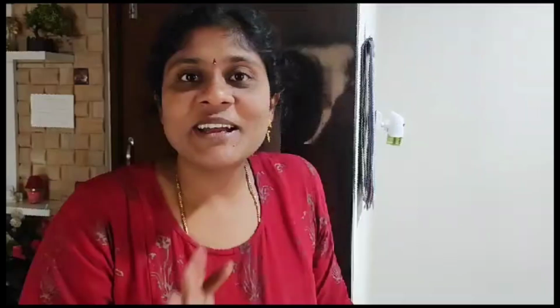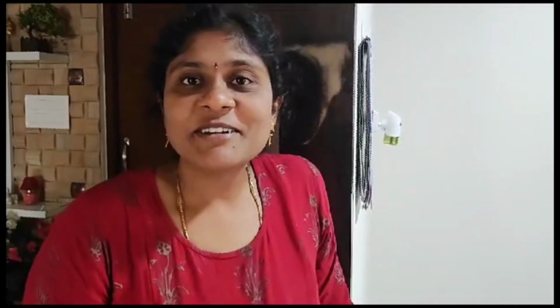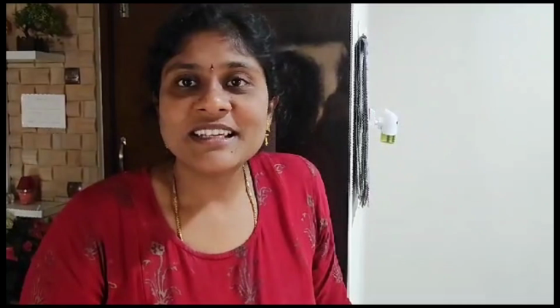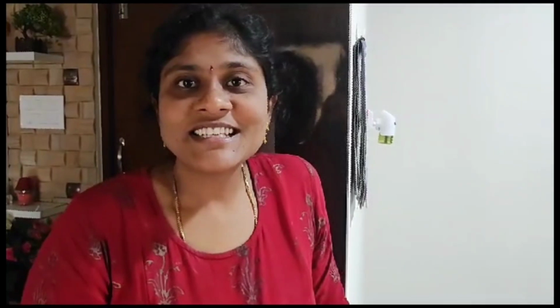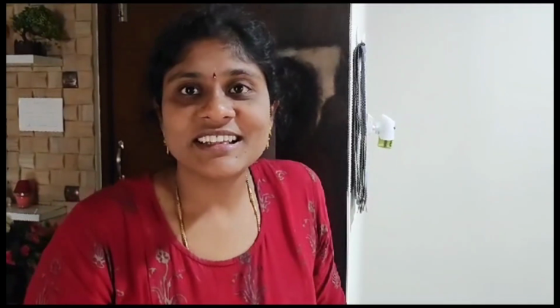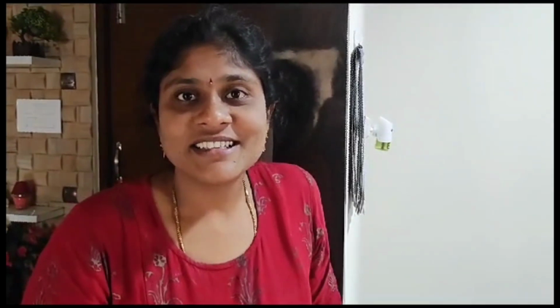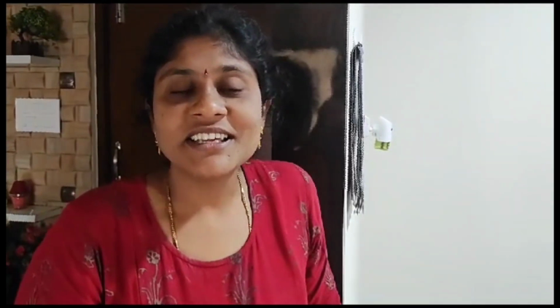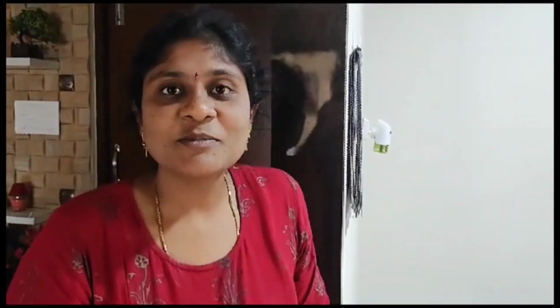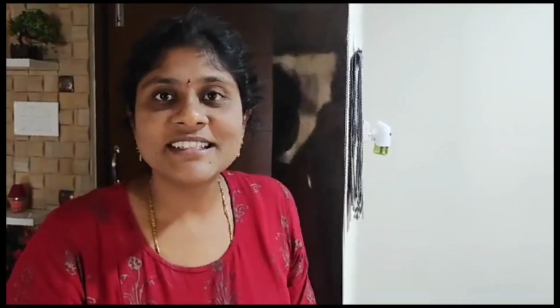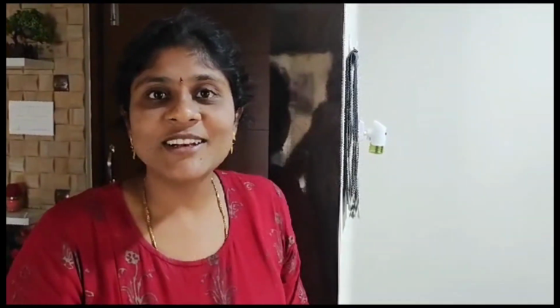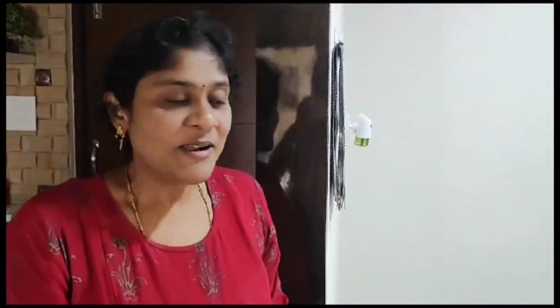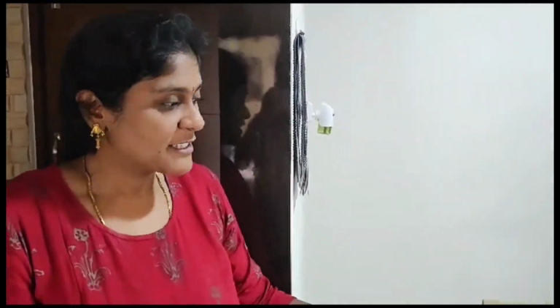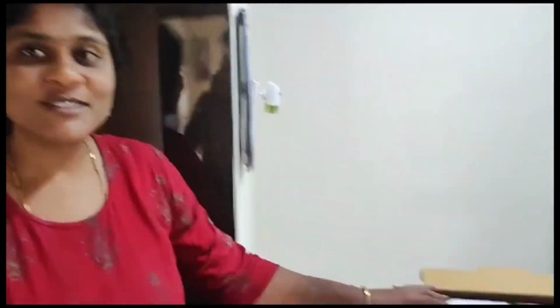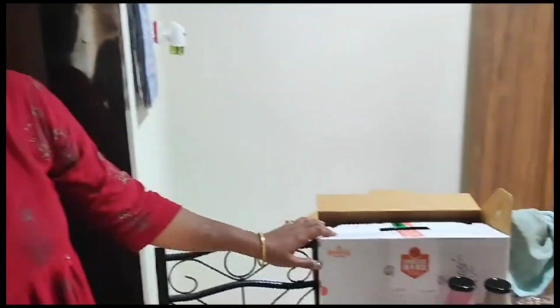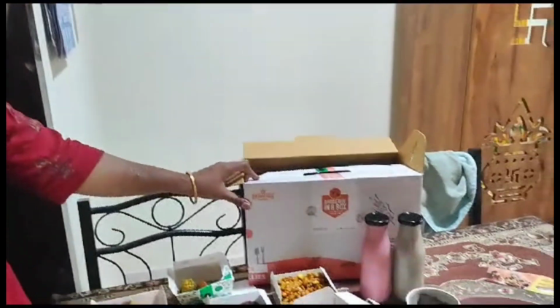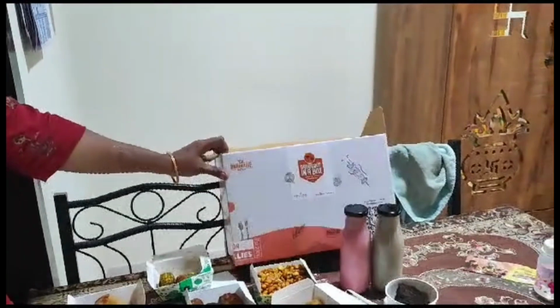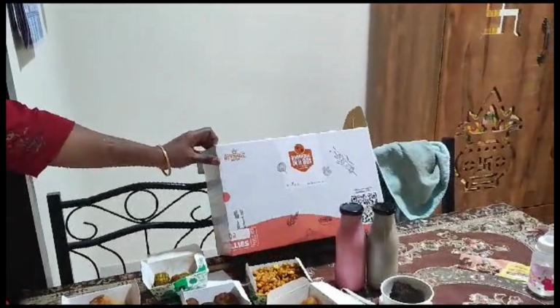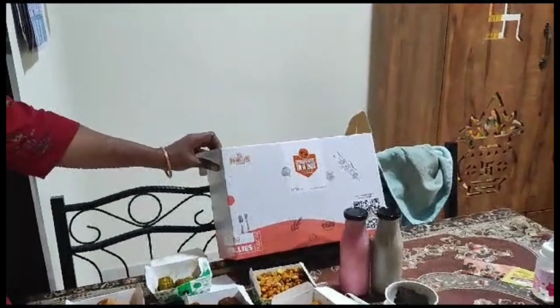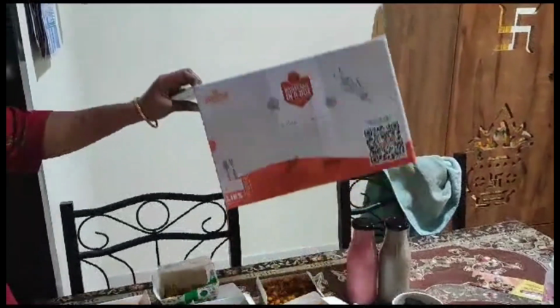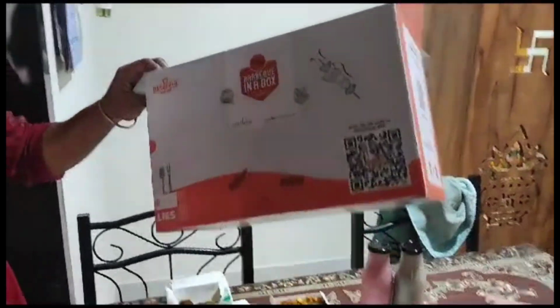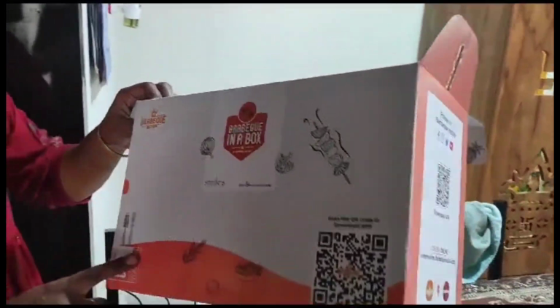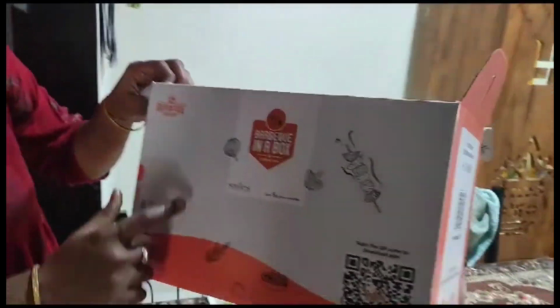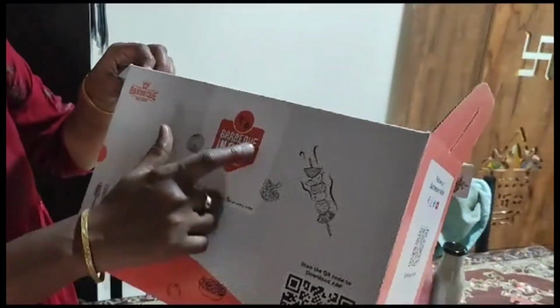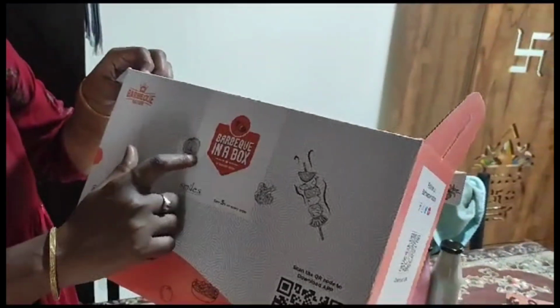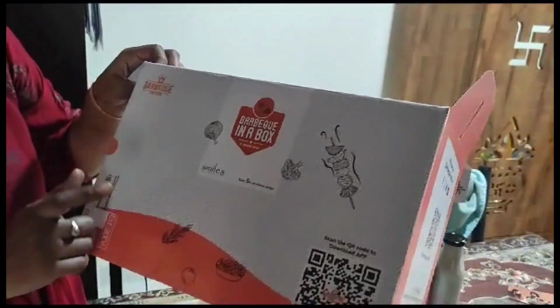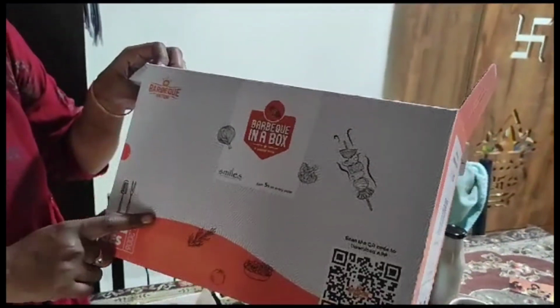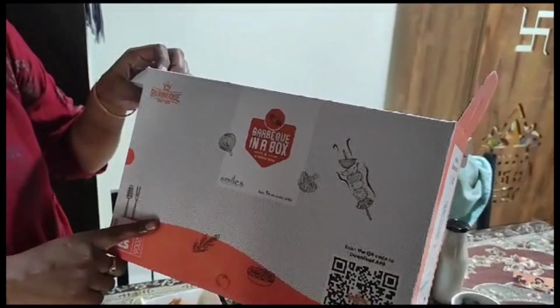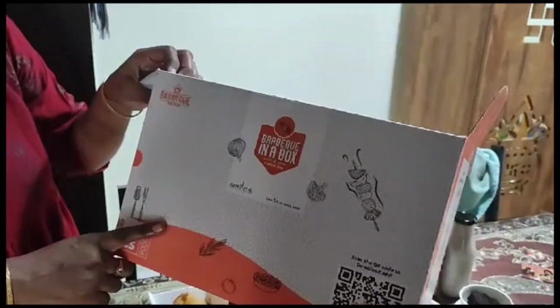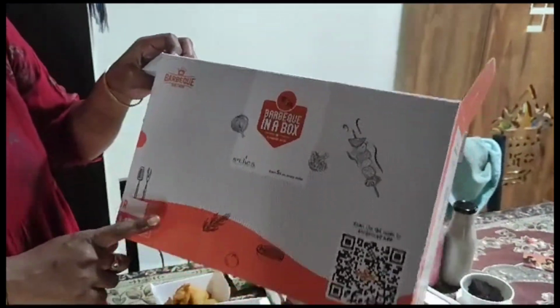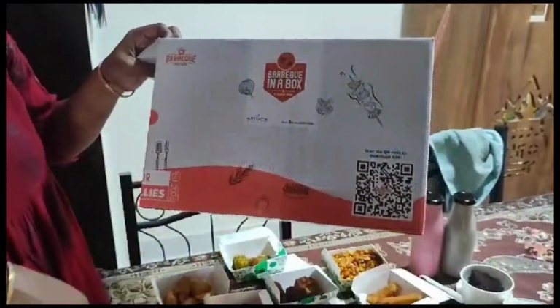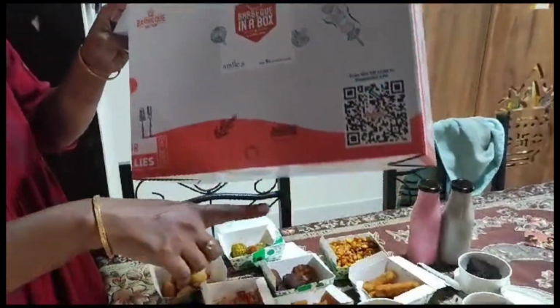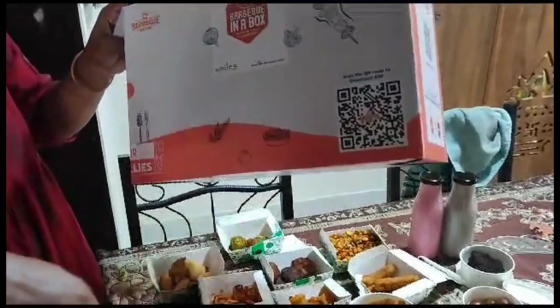Welcome to my channel, Shiveta Creations. Today, my husband has a special barbecue in a box. I will show you all the items.